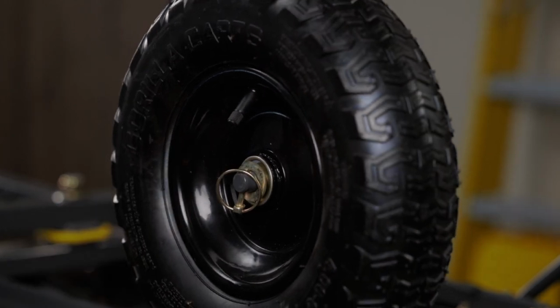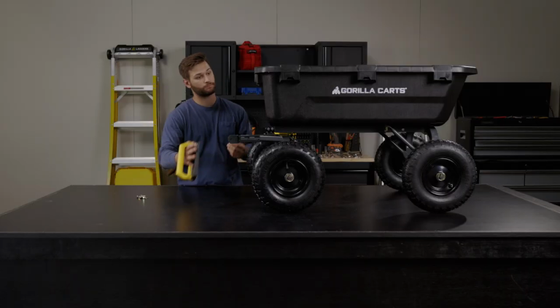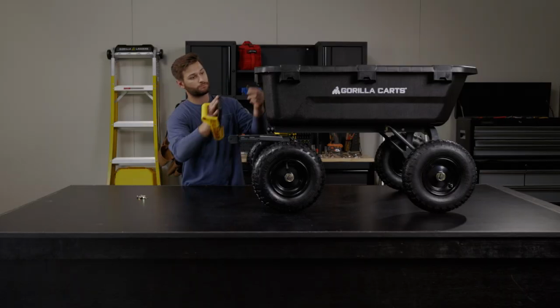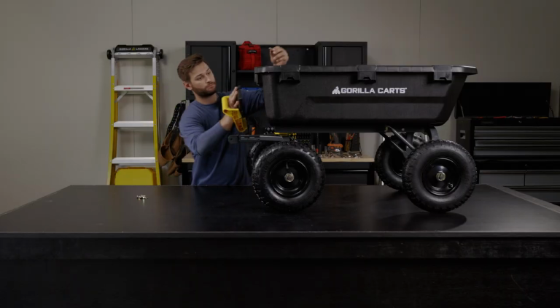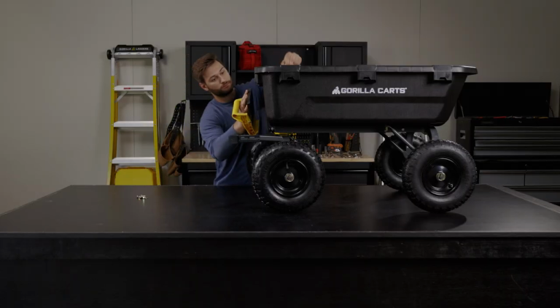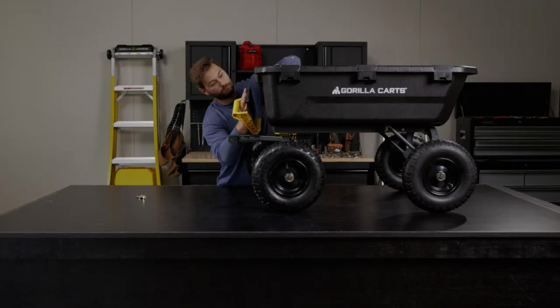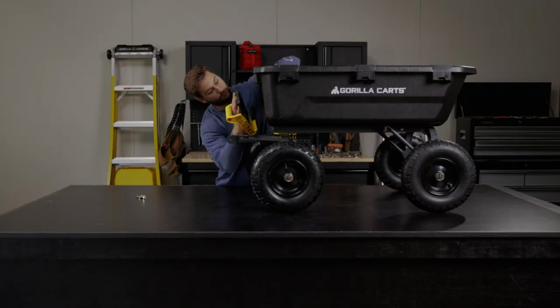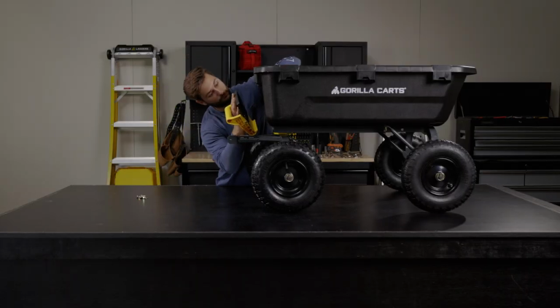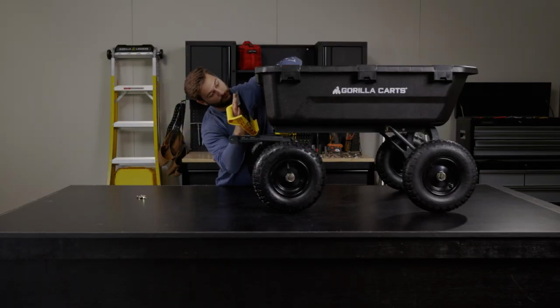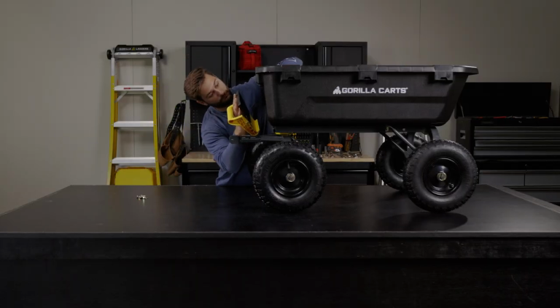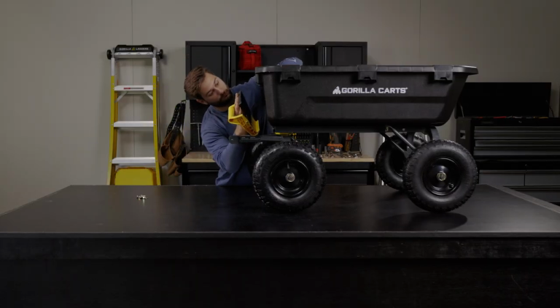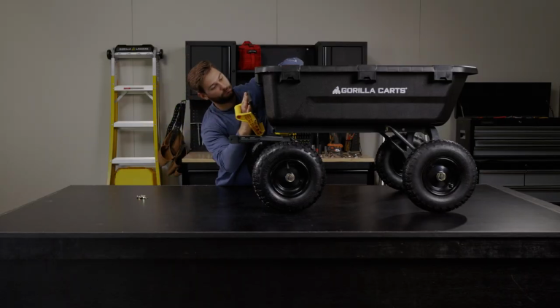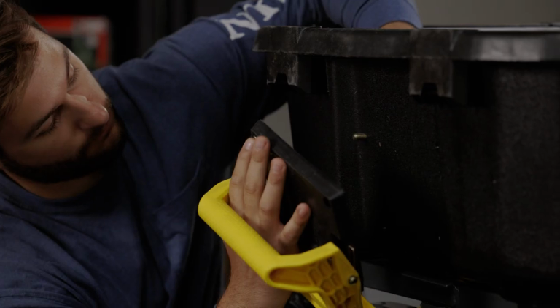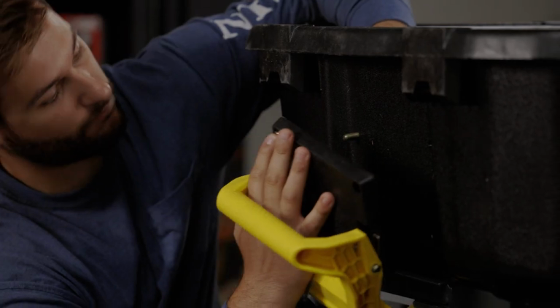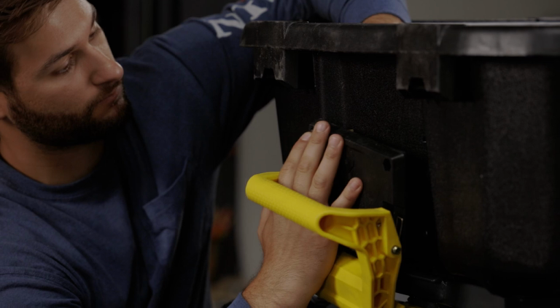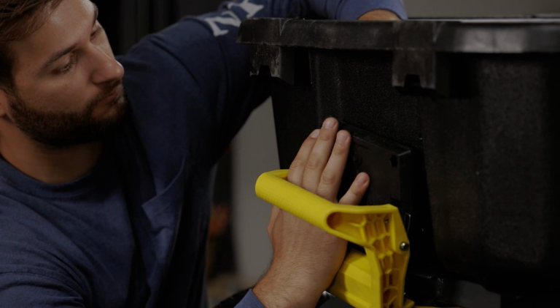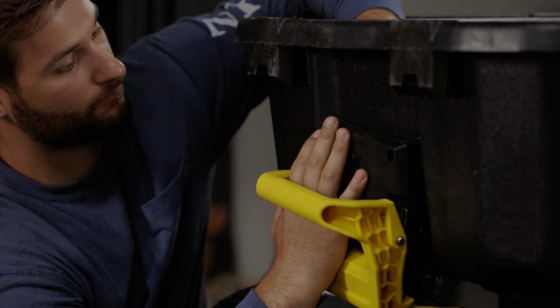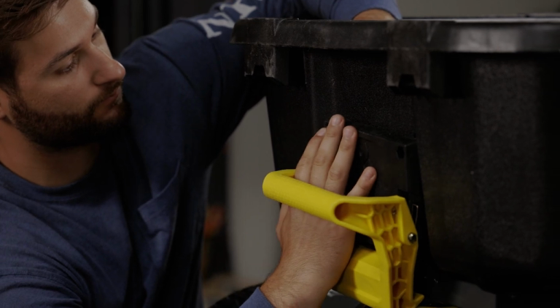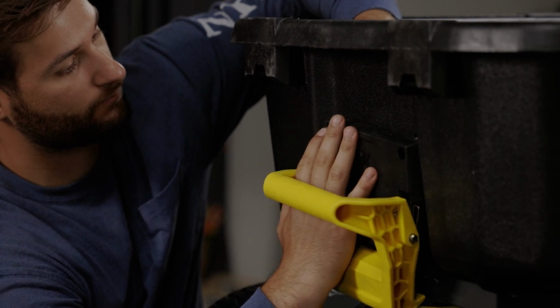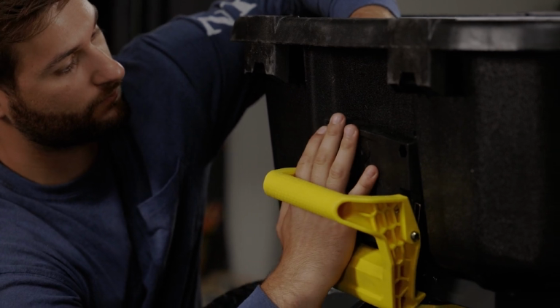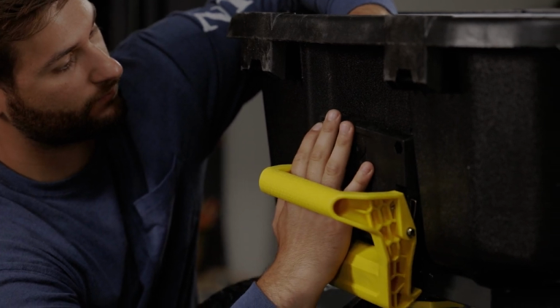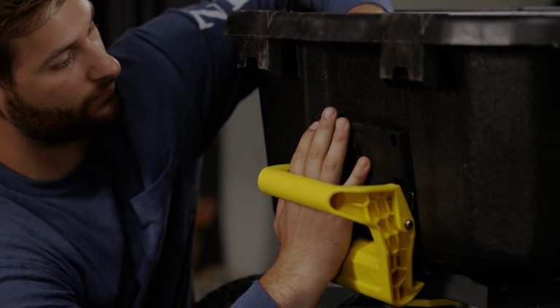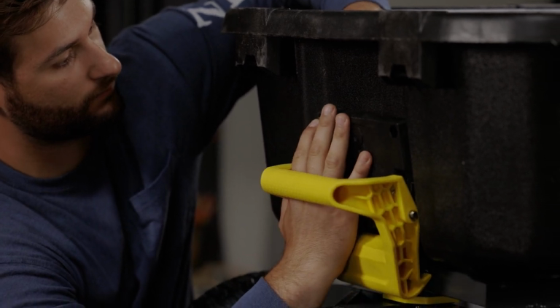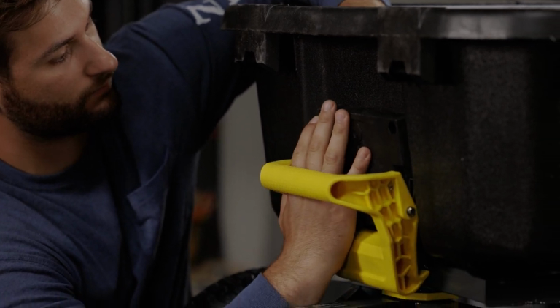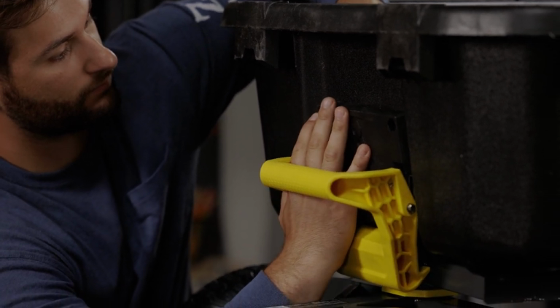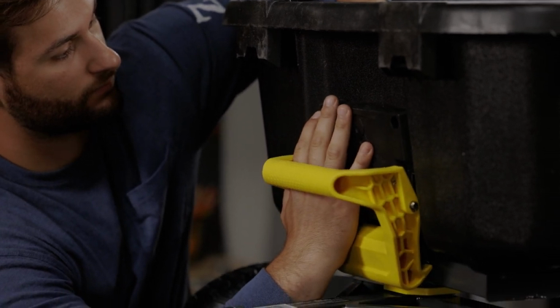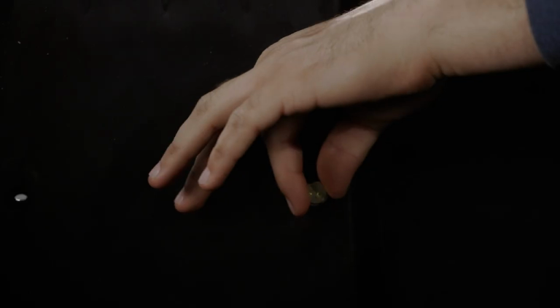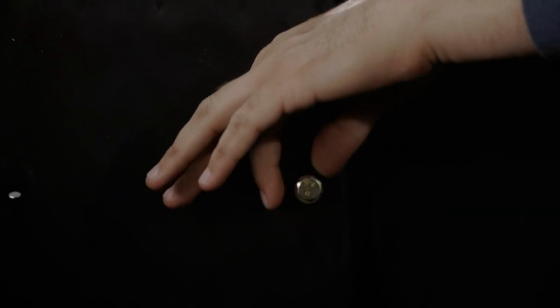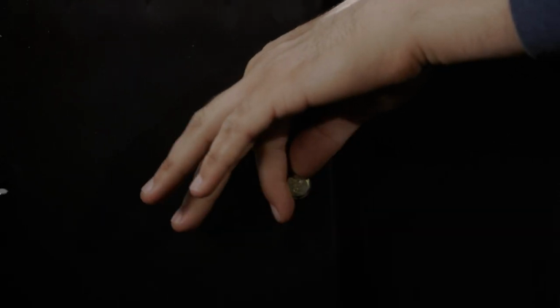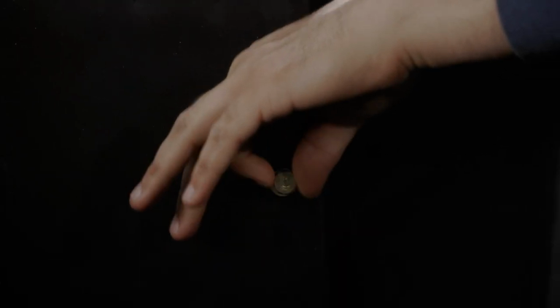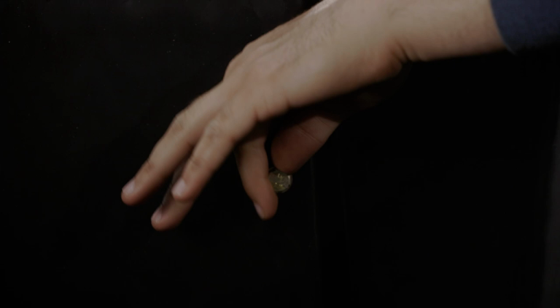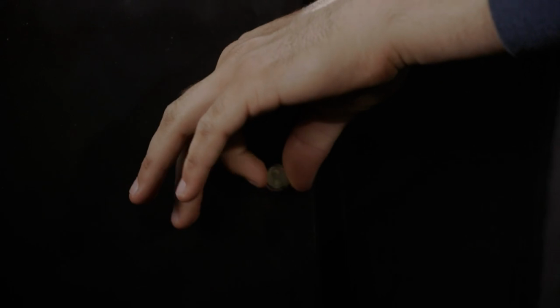The next step is to attach the dump latch assembly. Put the washer on the bolts, slide the bolts through, and the dump latch assembly will hold the nuts in place while you tighten up the bolts.